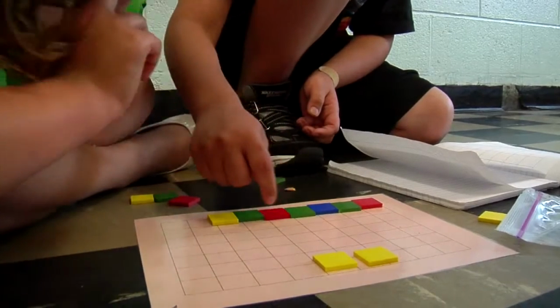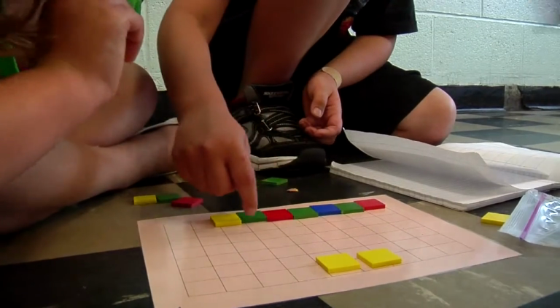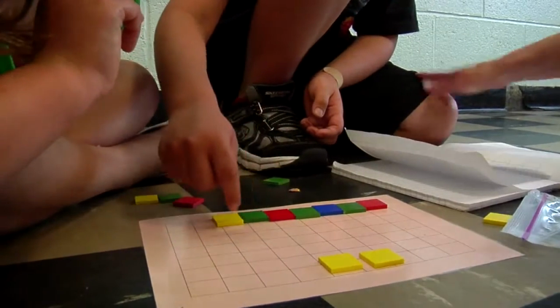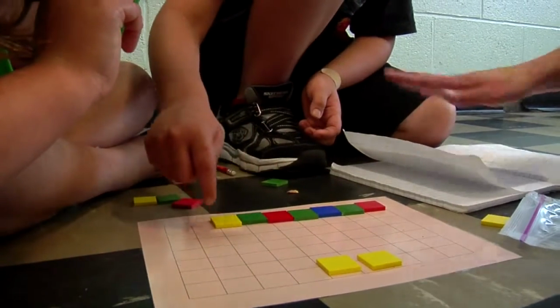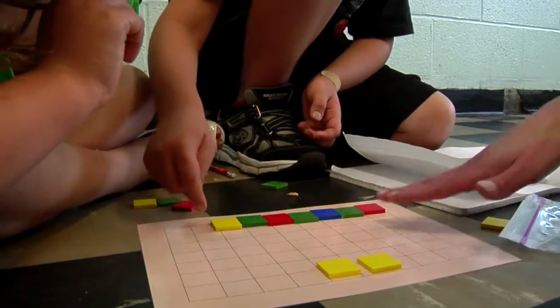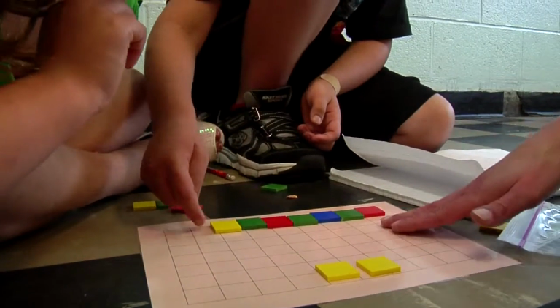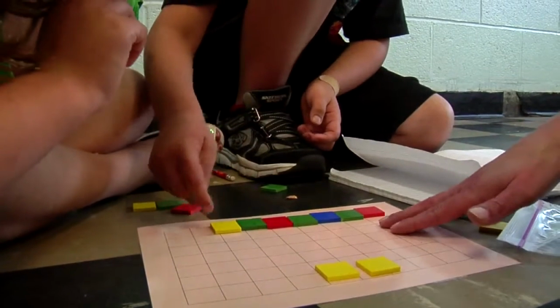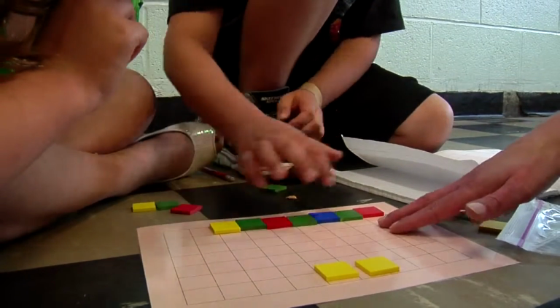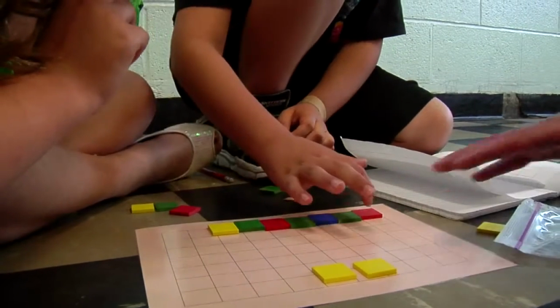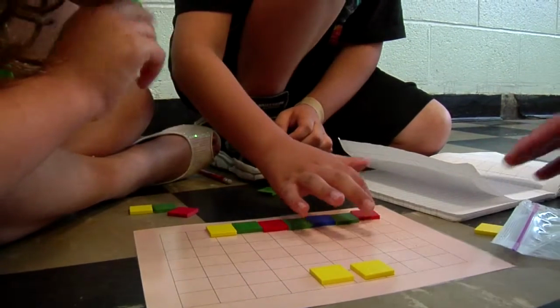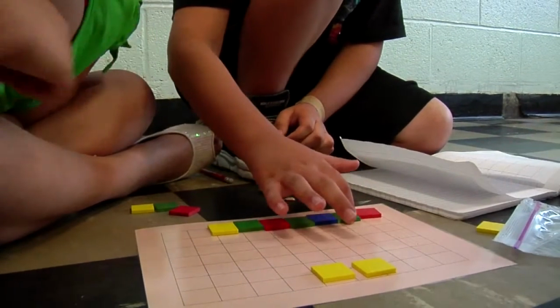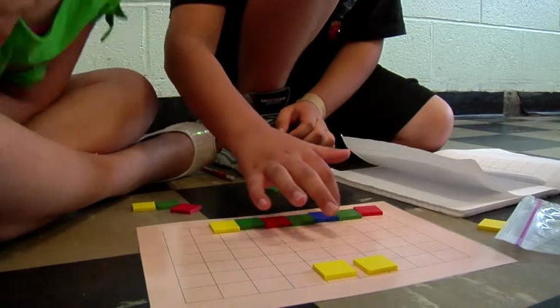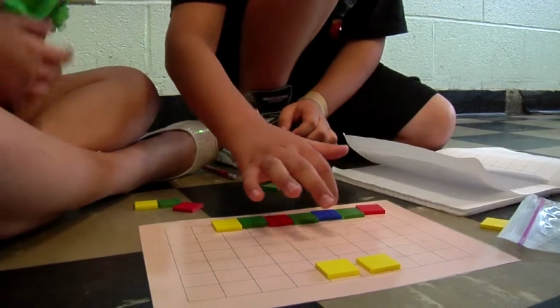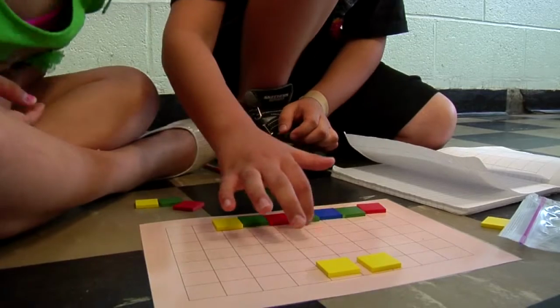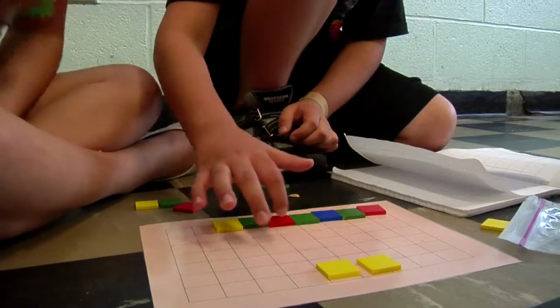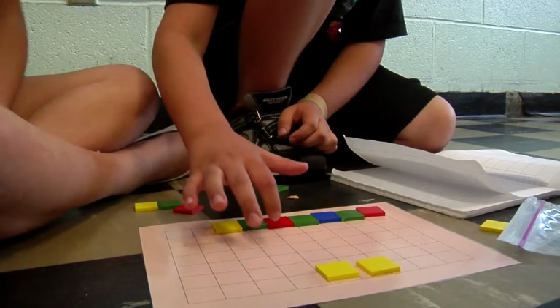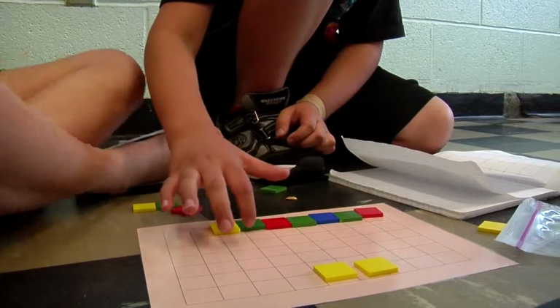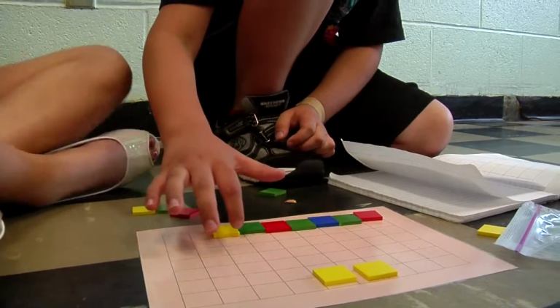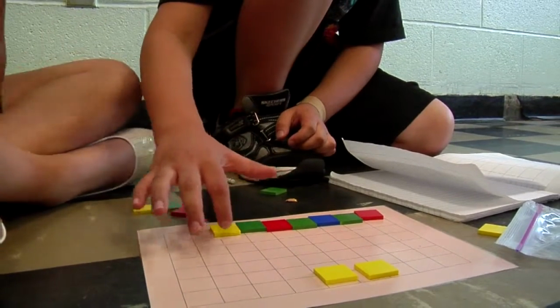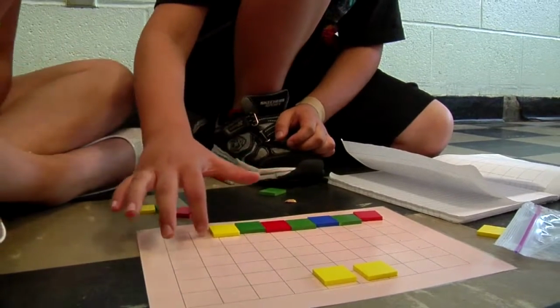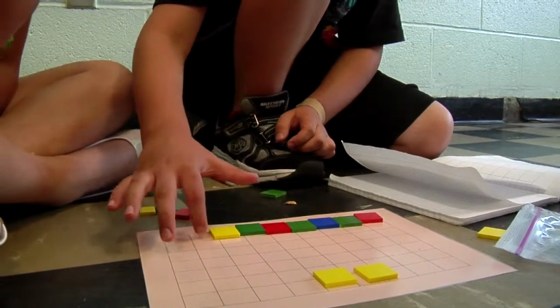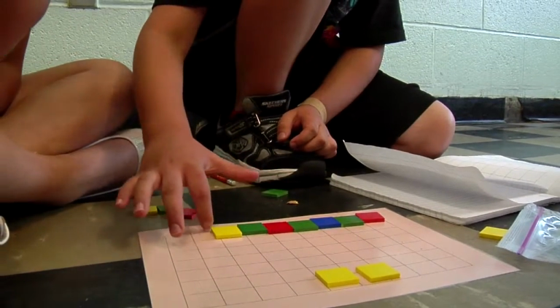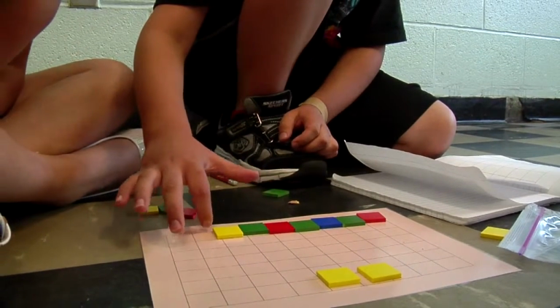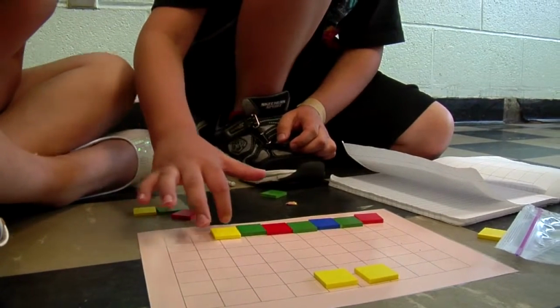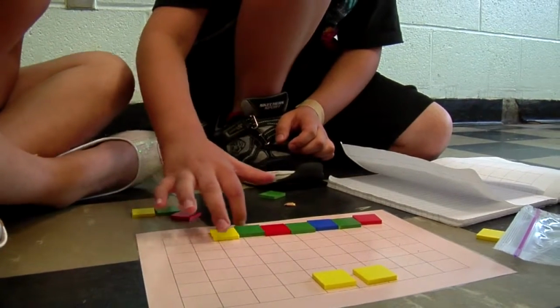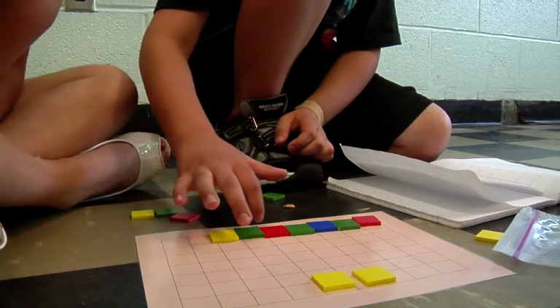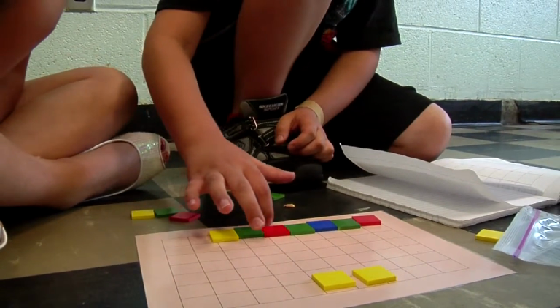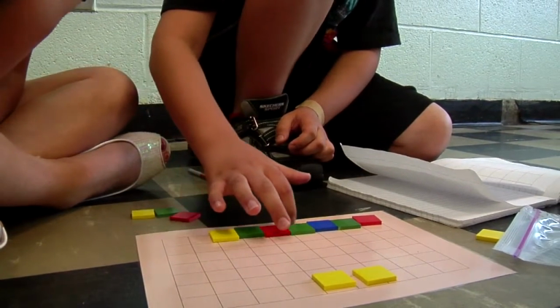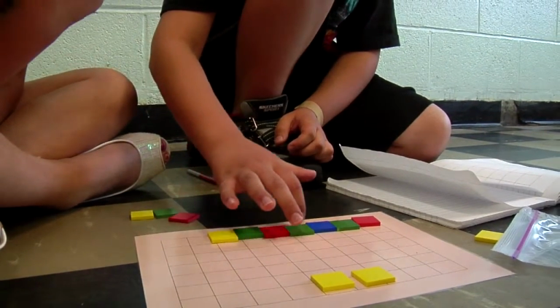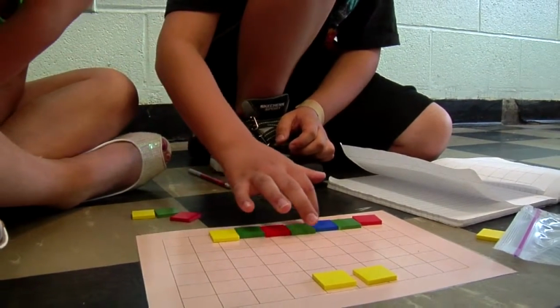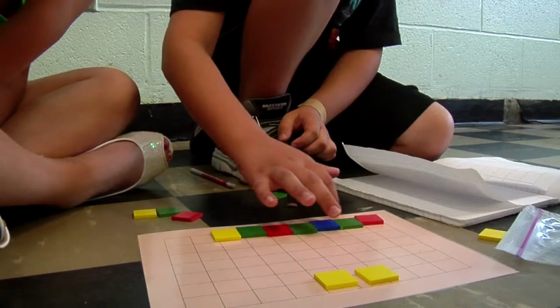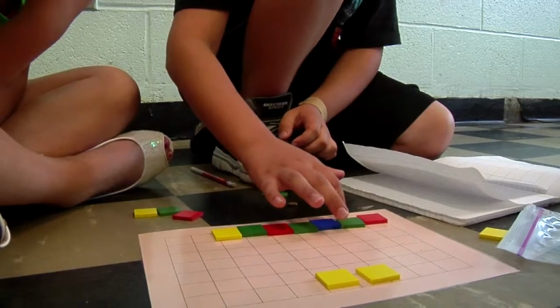Okay, Chris, can you start again? Count out loud so I can hear. 1, 2, 3, 4, 5, 6, 7, 8, 9, 10, 11, 12, 13, 14.